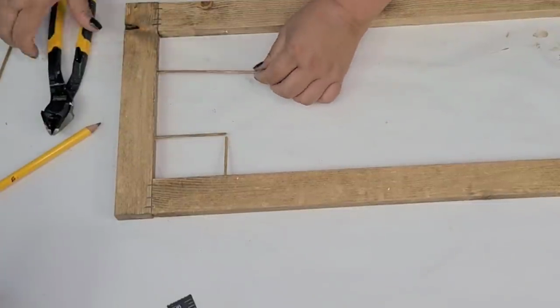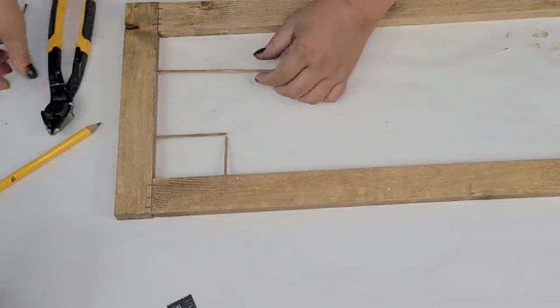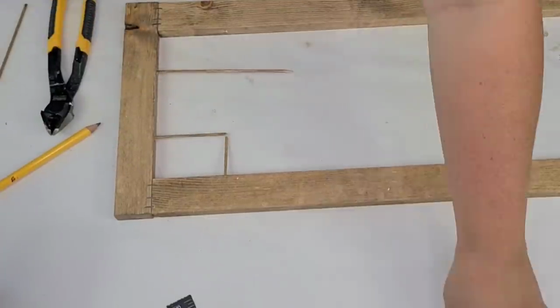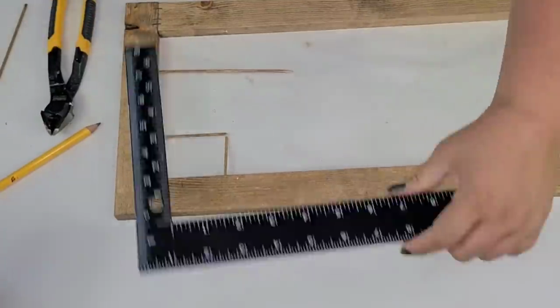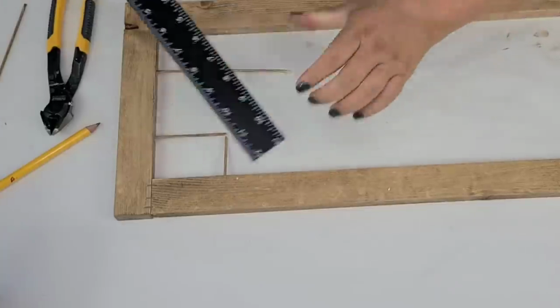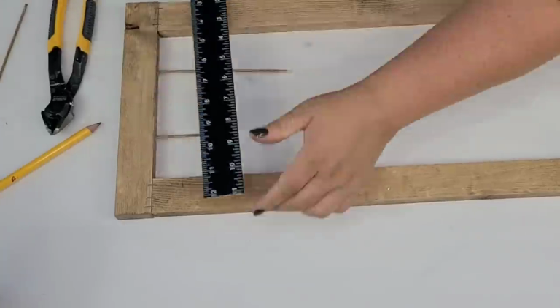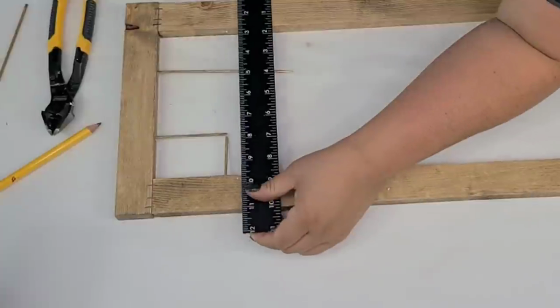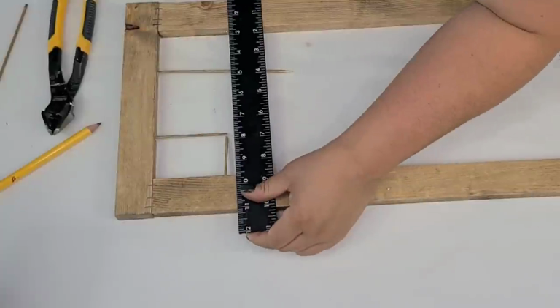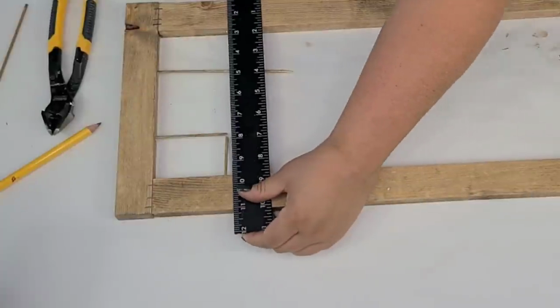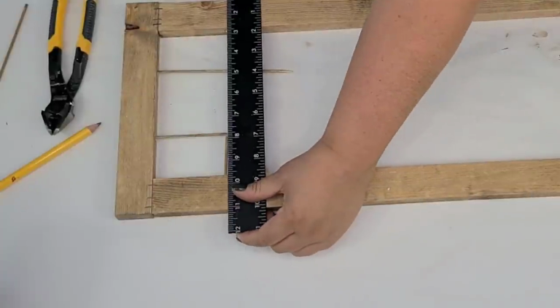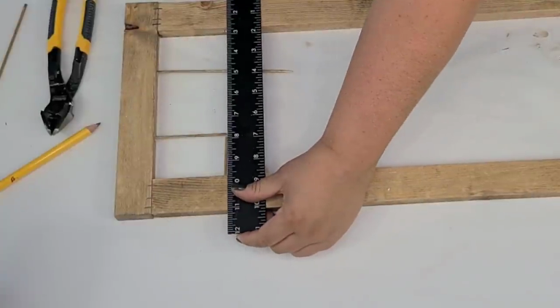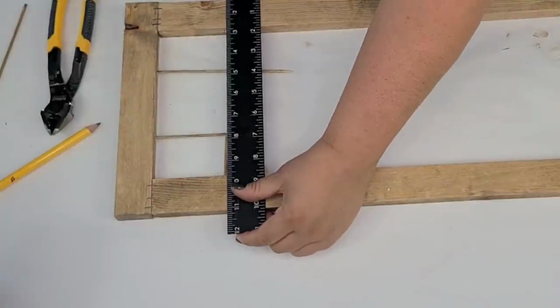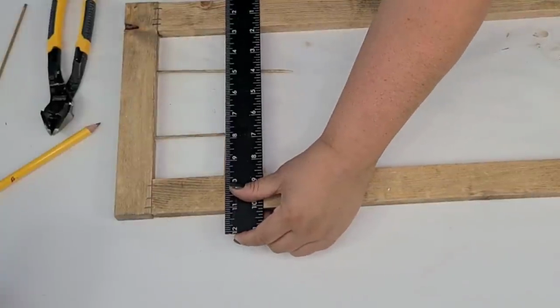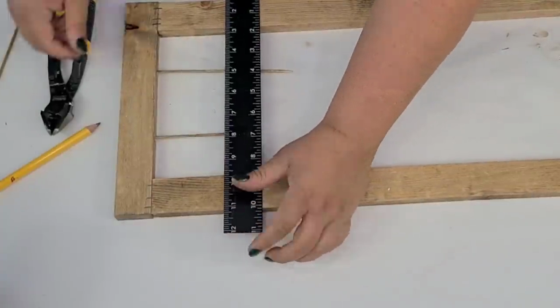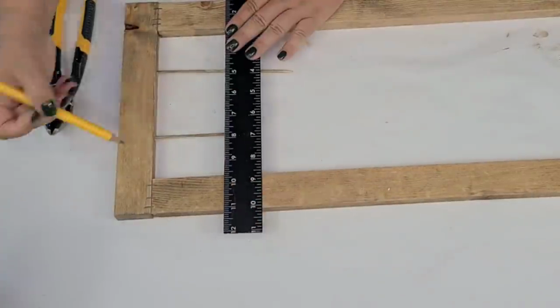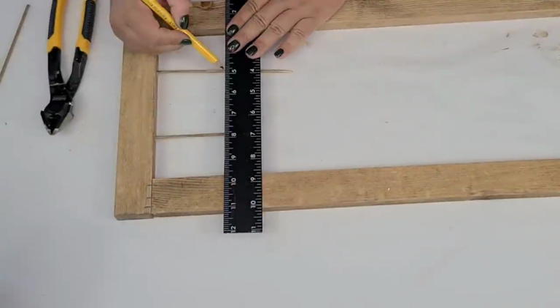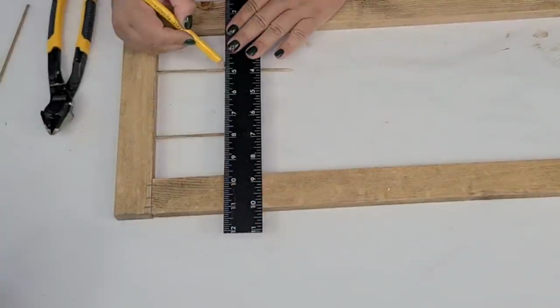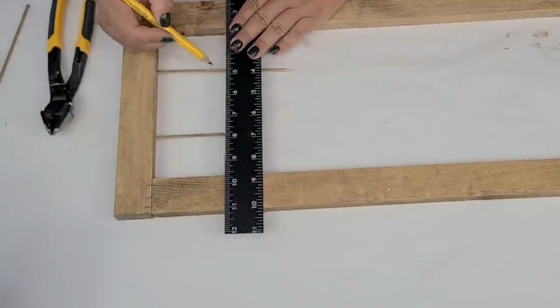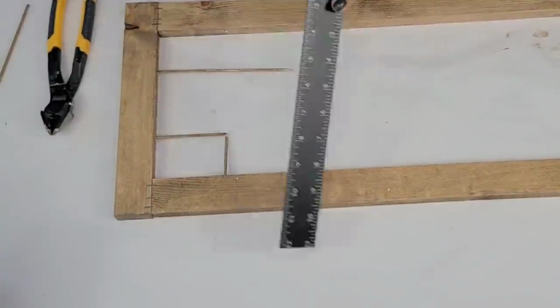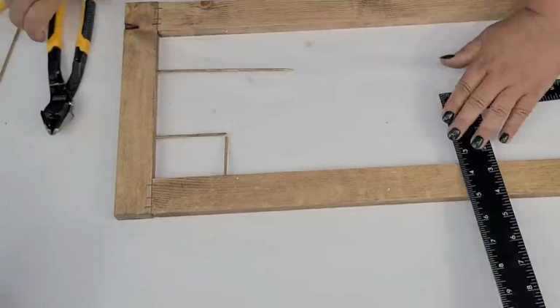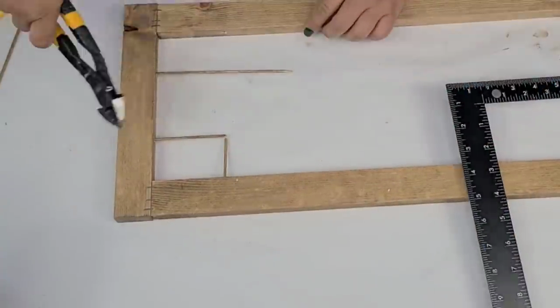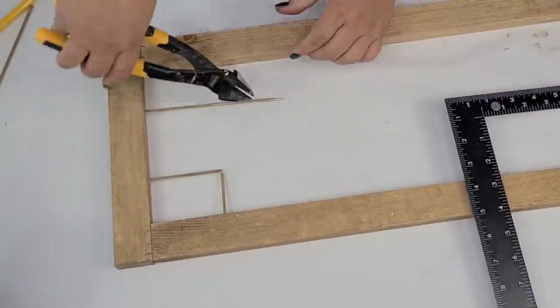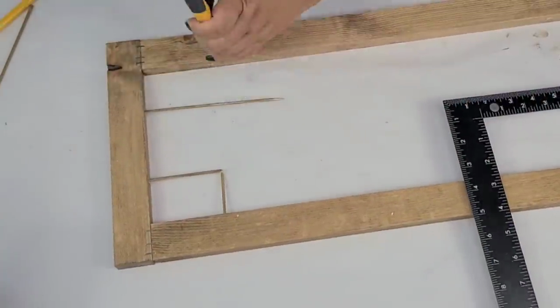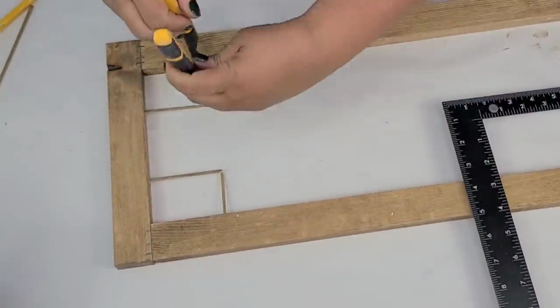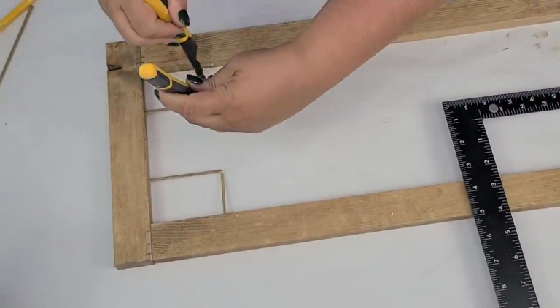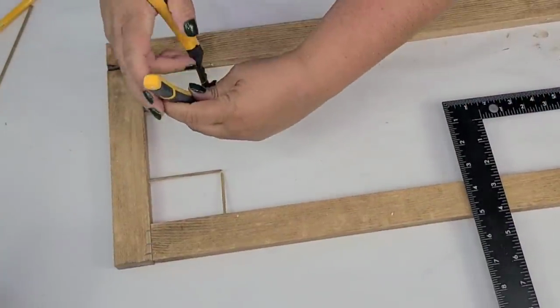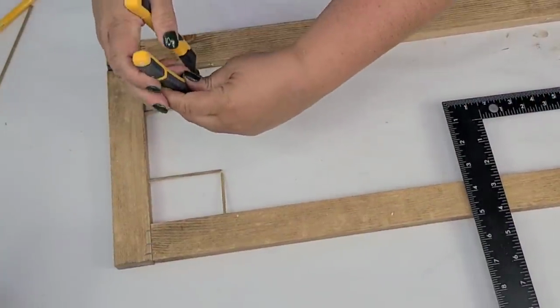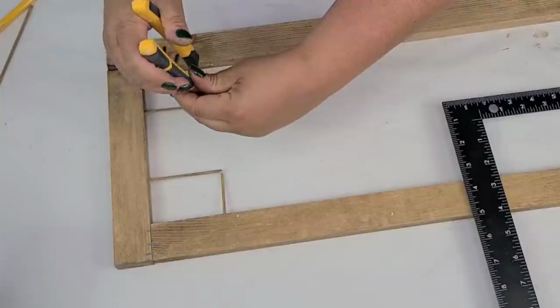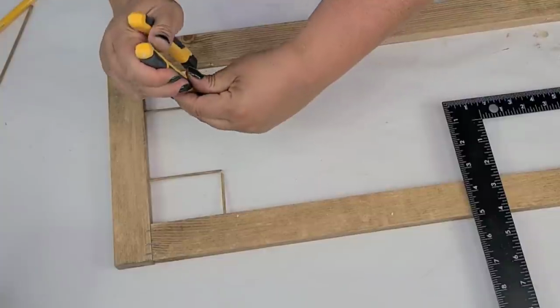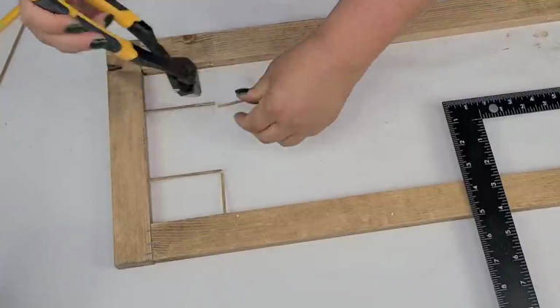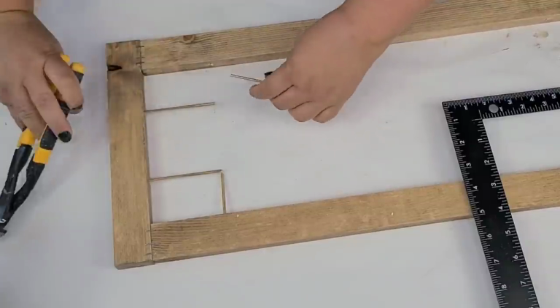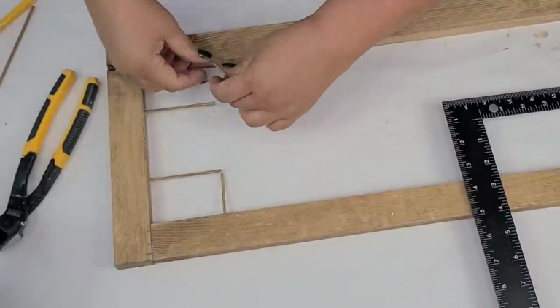Once I have everything cut and I know everything is the size I need, I'm going to start using some hot glue and putting everything together.